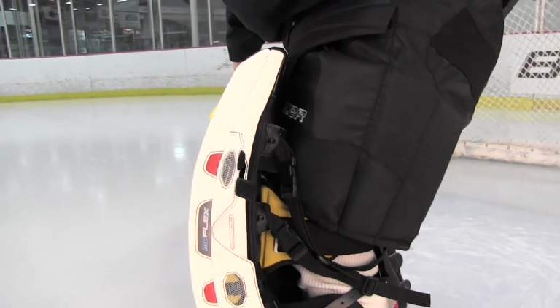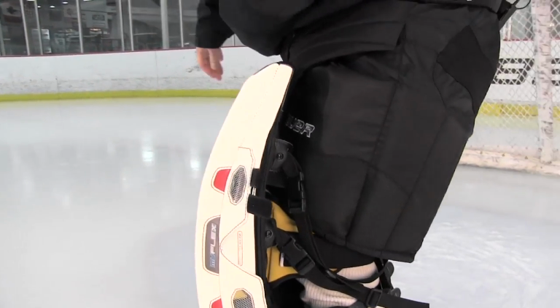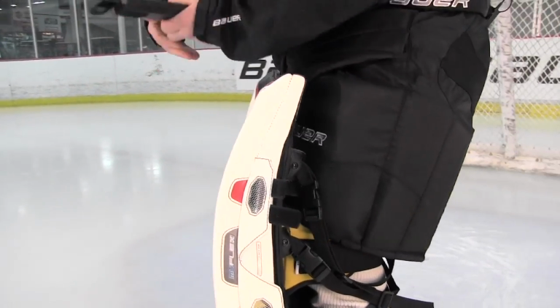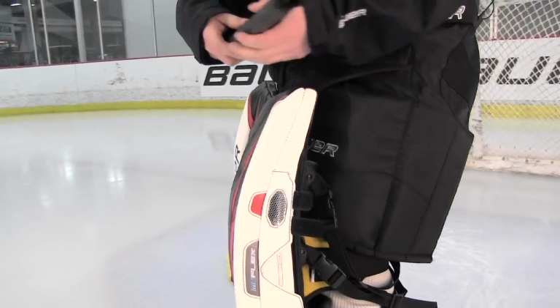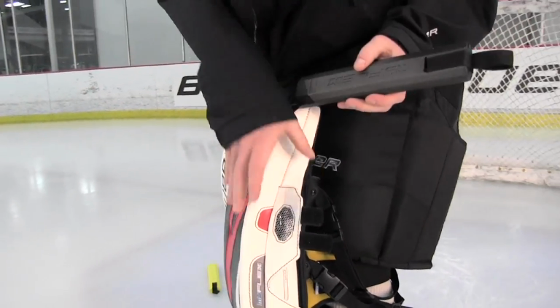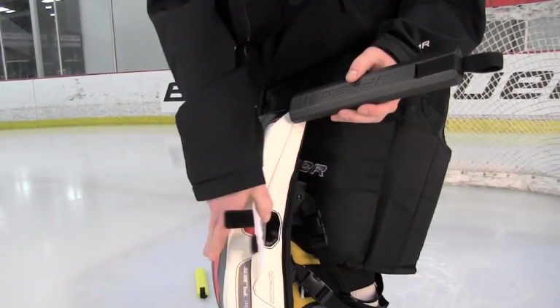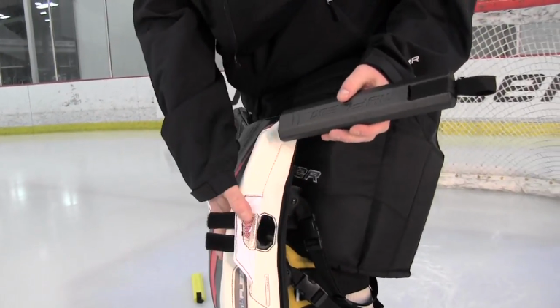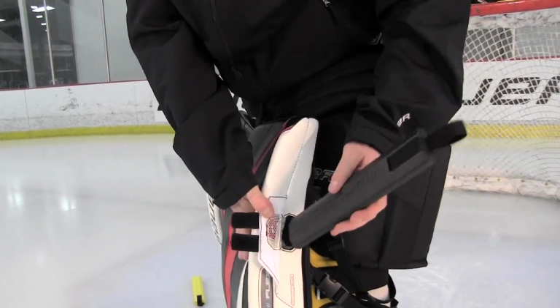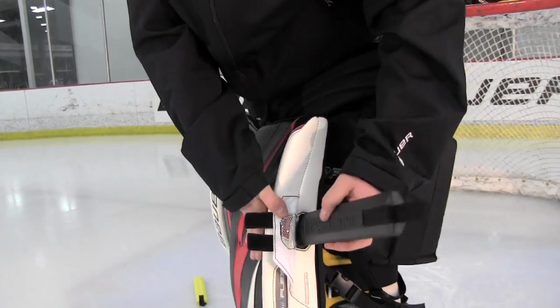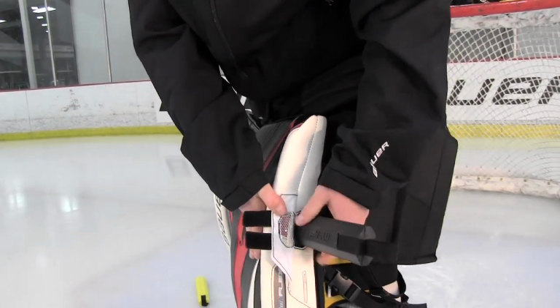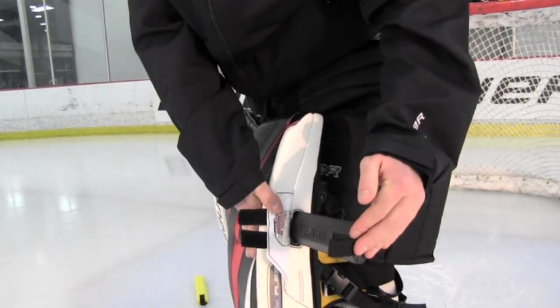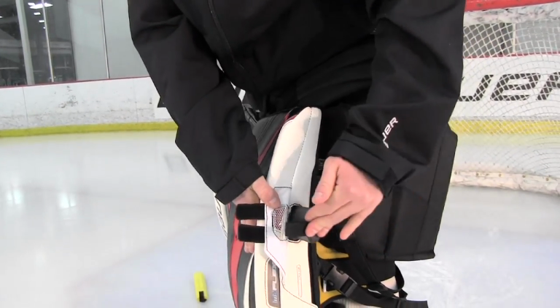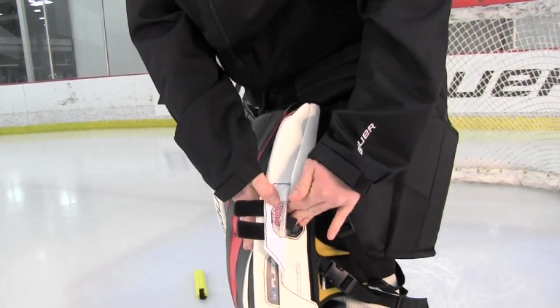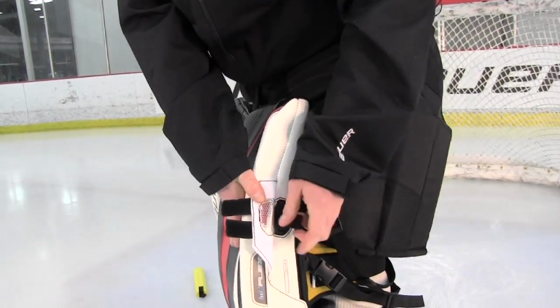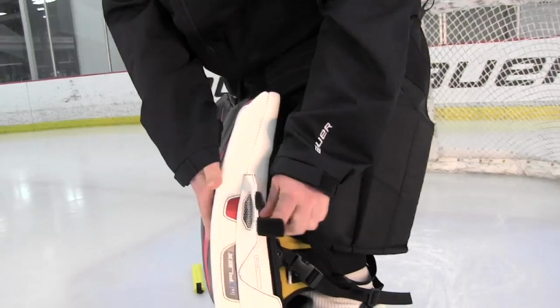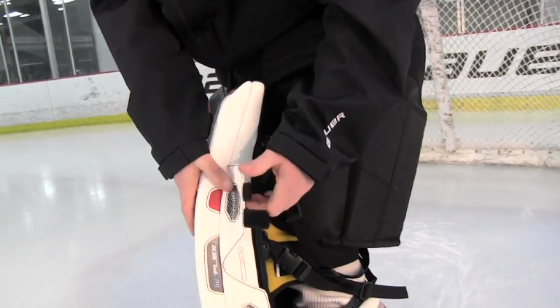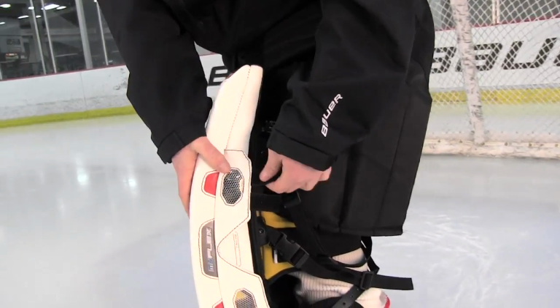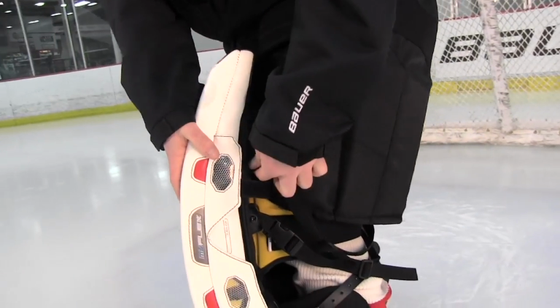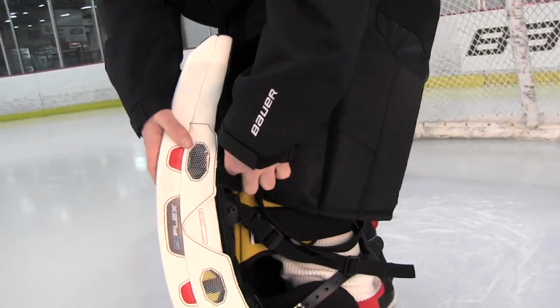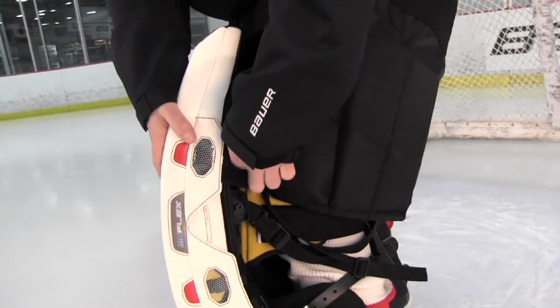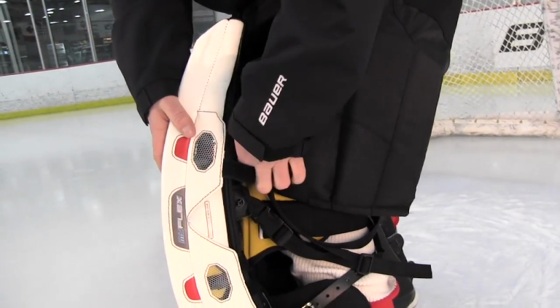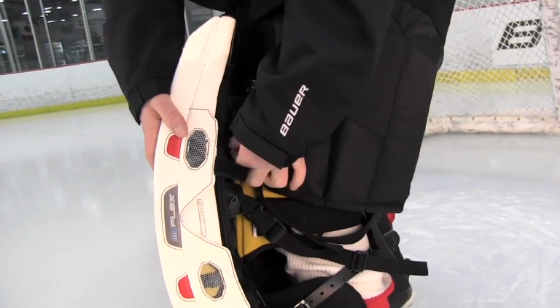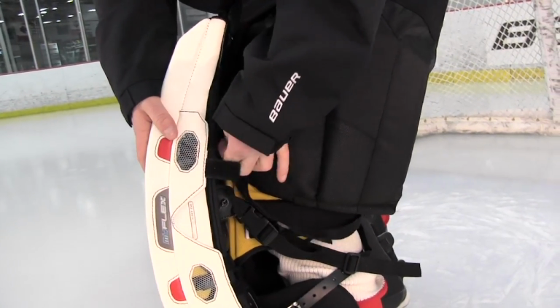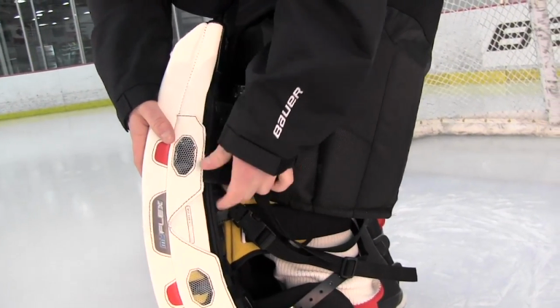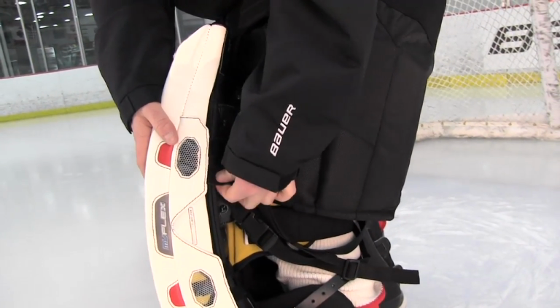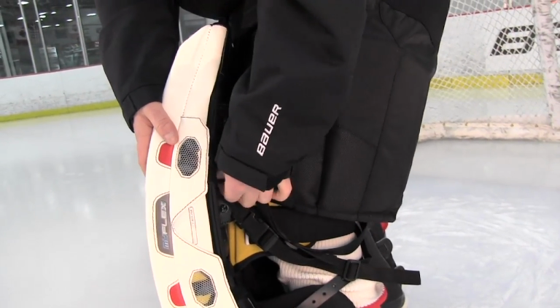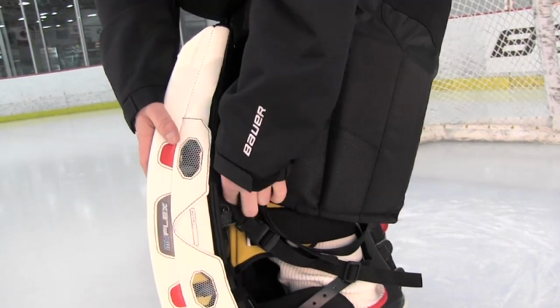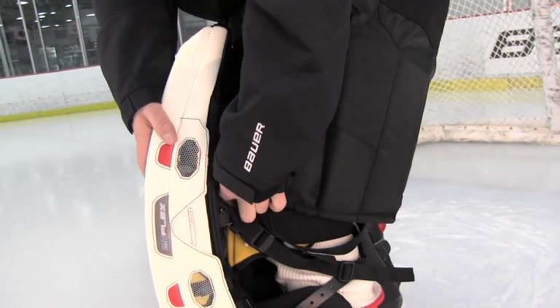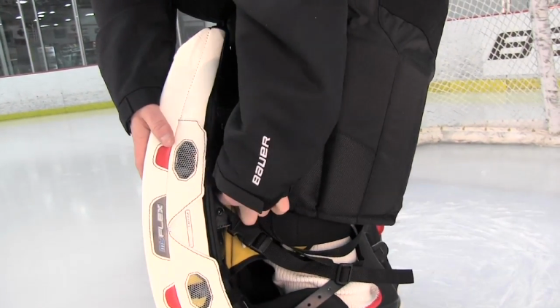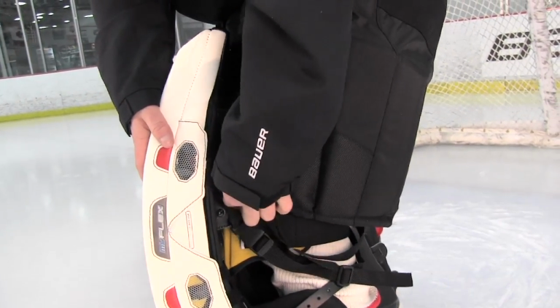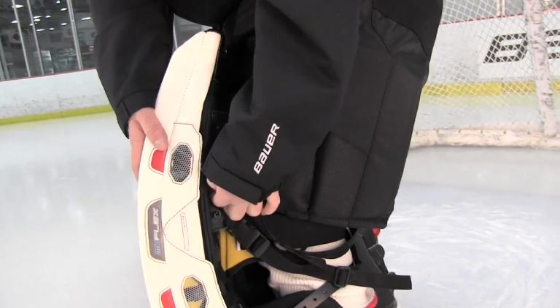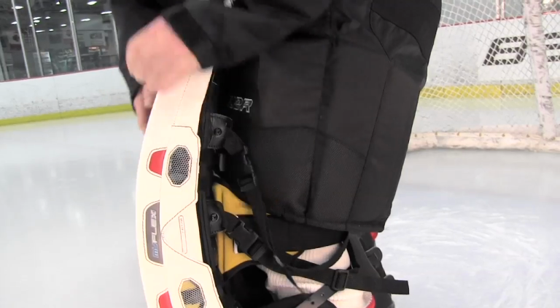MyFlex technology allows you to customize the flex in your pads by inserting these foam bars above and below the knee. The black bars will give you a stiff flex while the yellow bars will give you a soft flex.